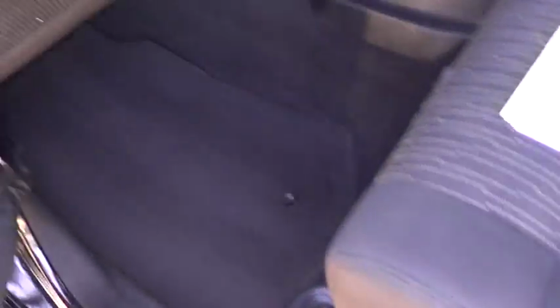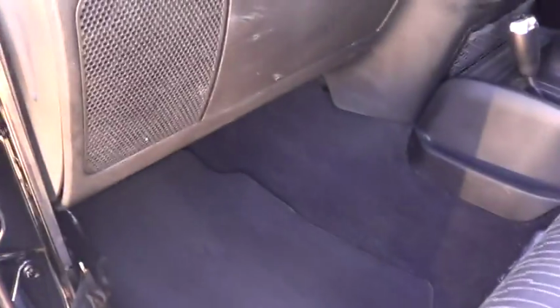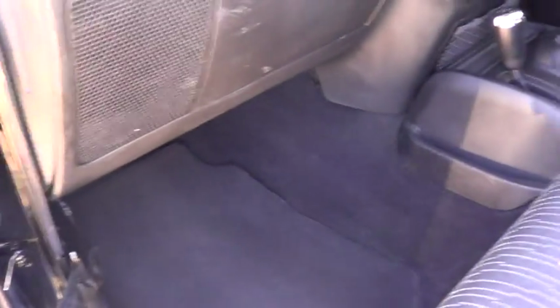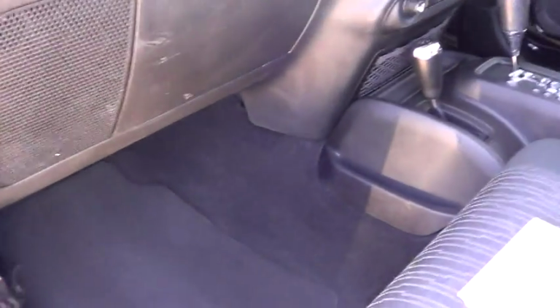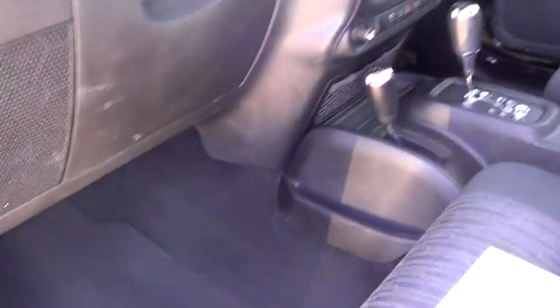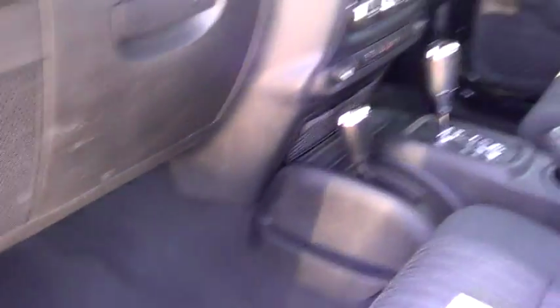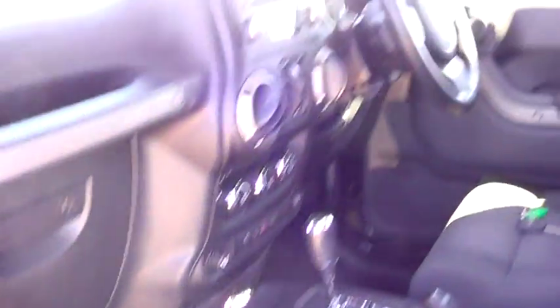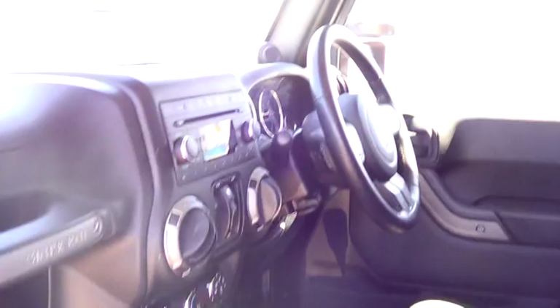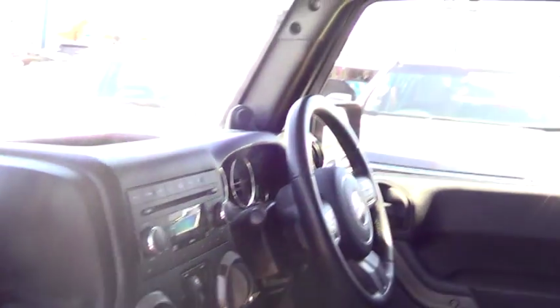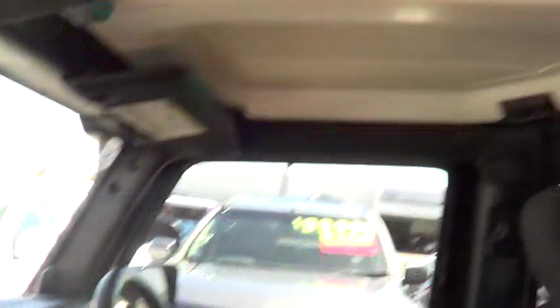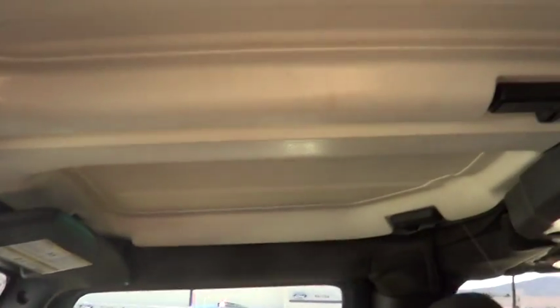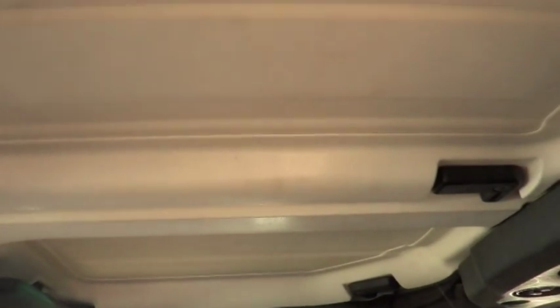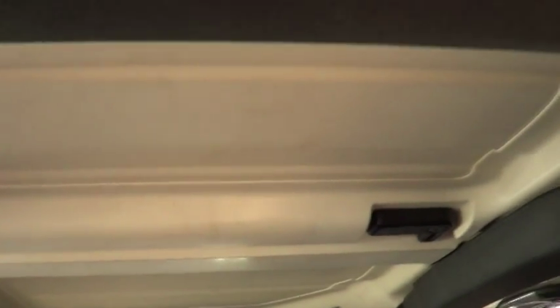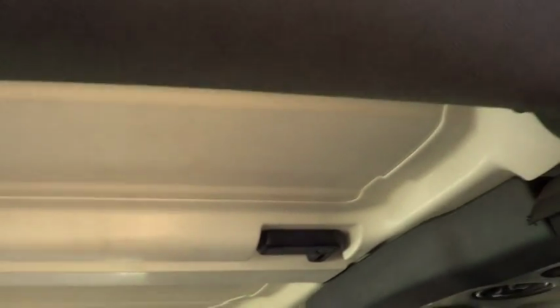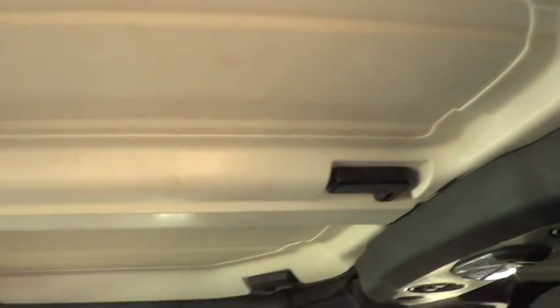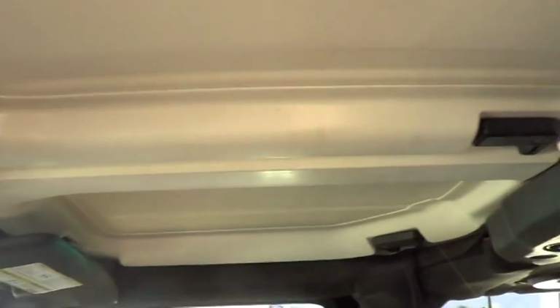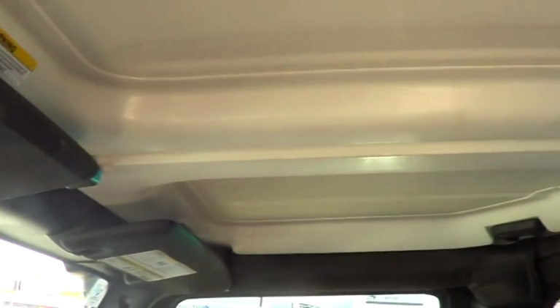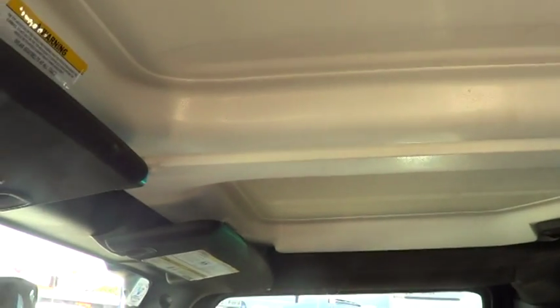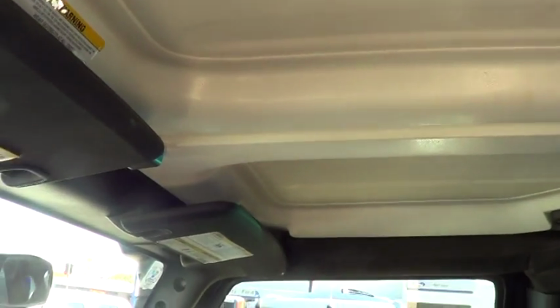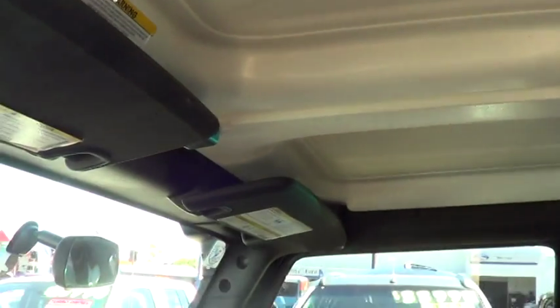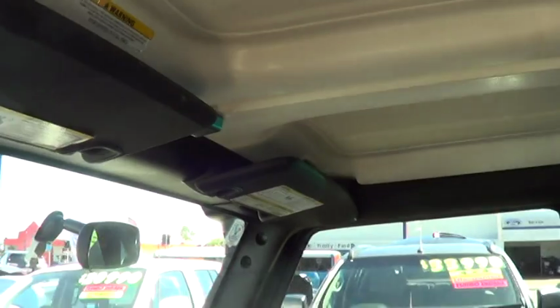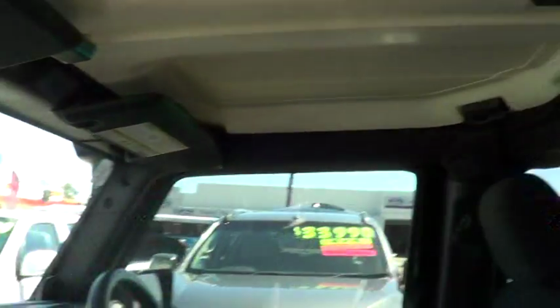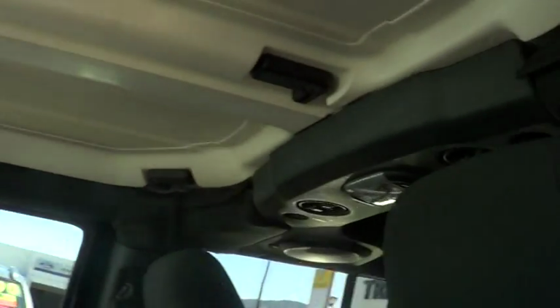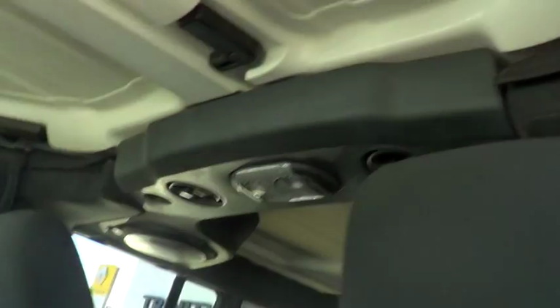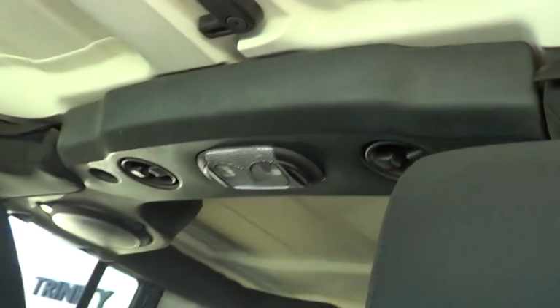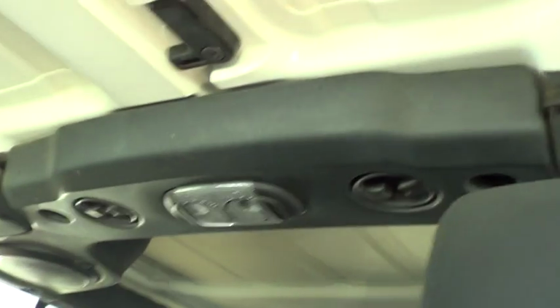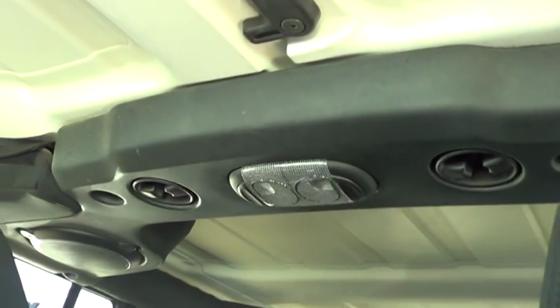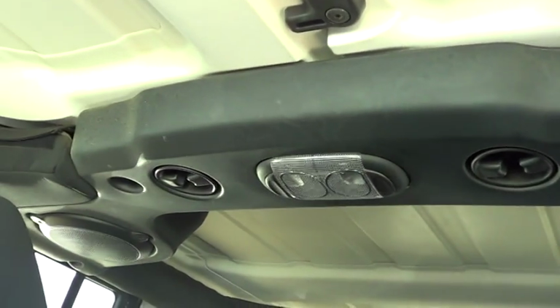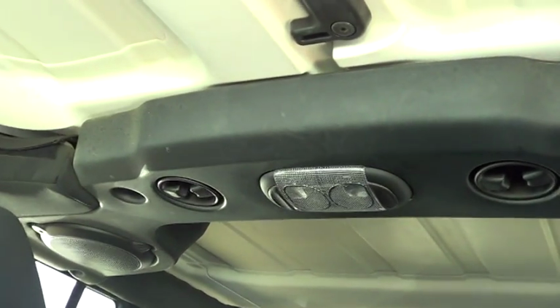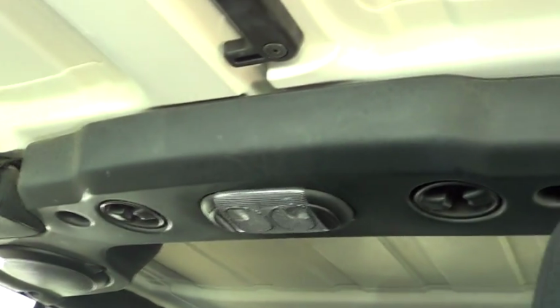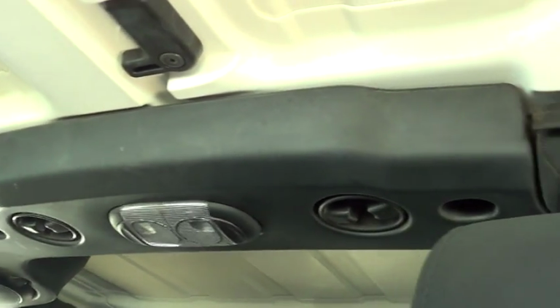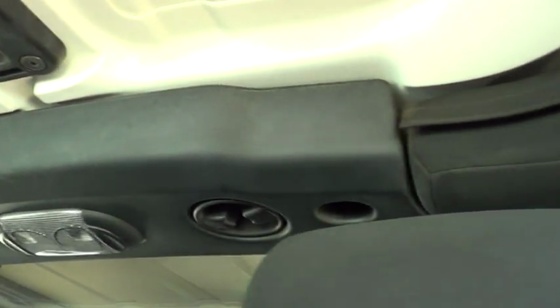The carpets, all your trims, everything else are in really fantastic order. Of course the roof has removable components in the front section. Just showing you up in there — your speakers, your roll cage — all done and dusted.